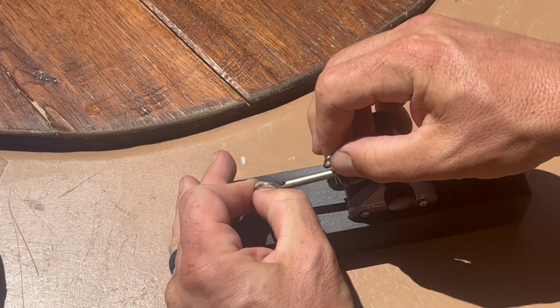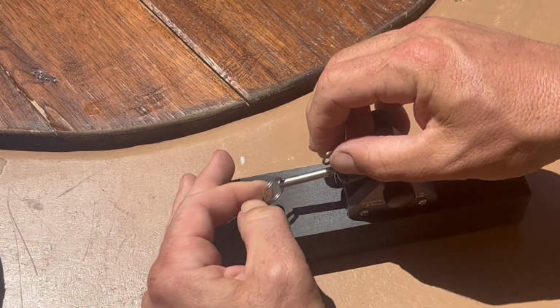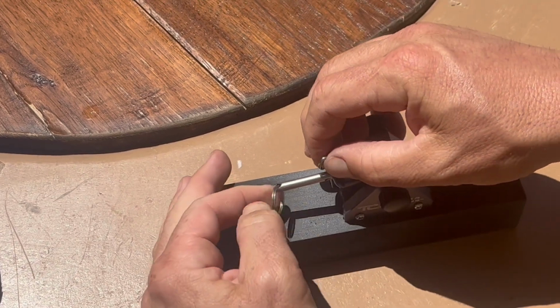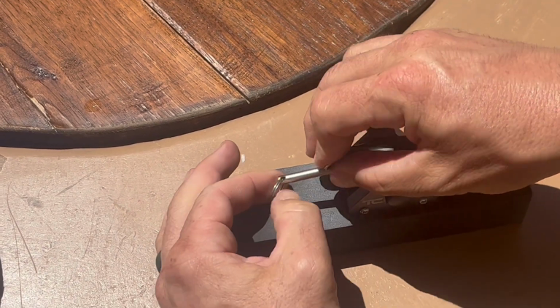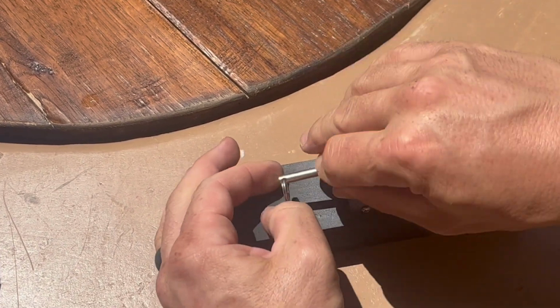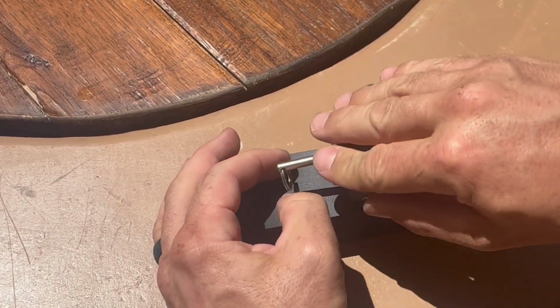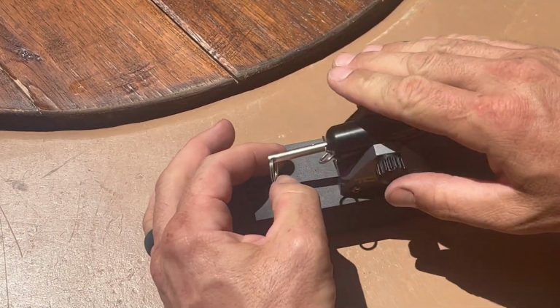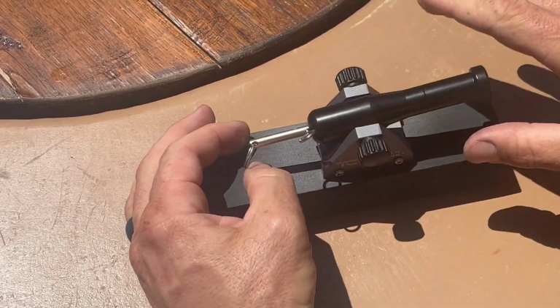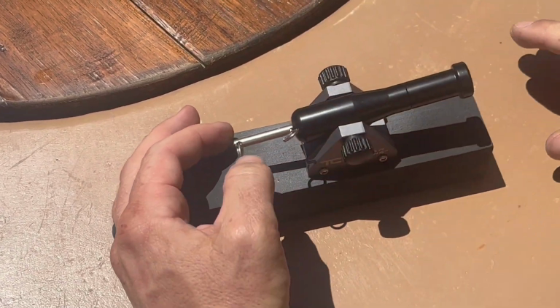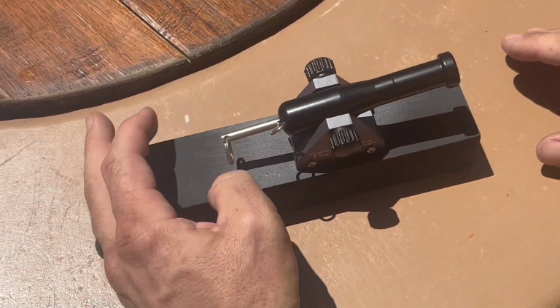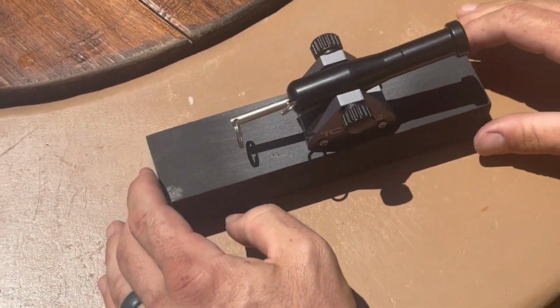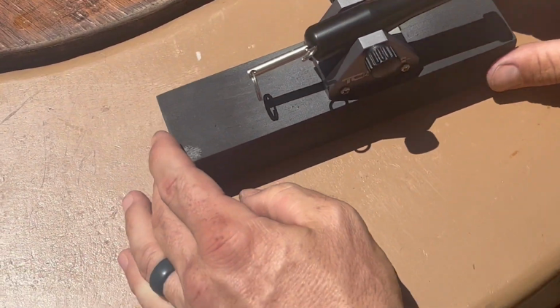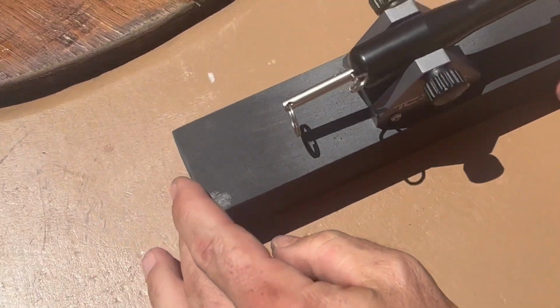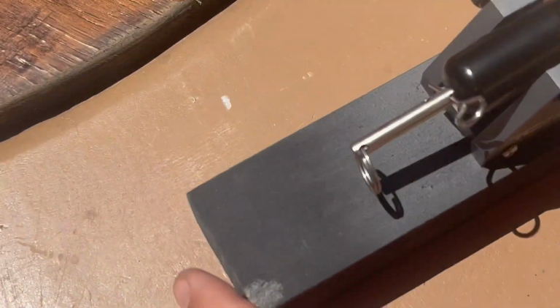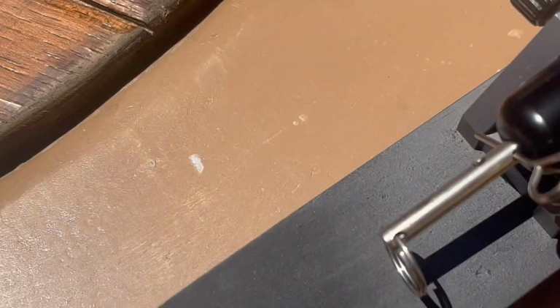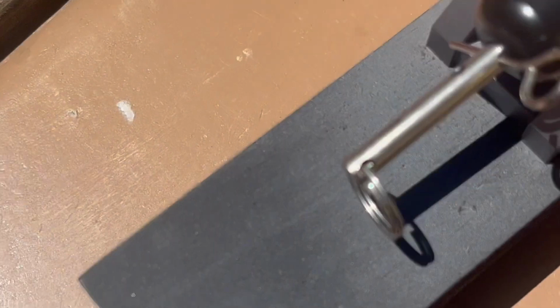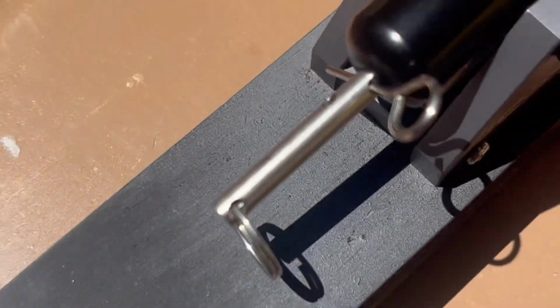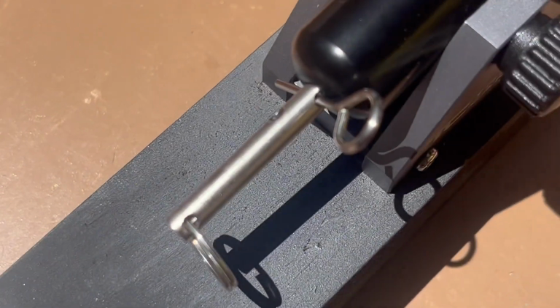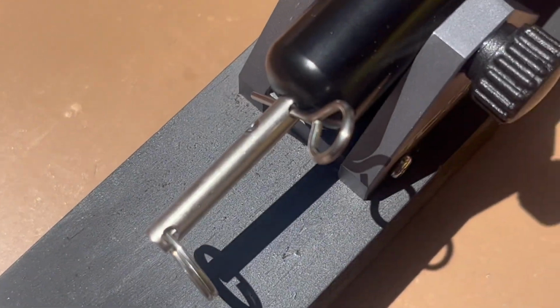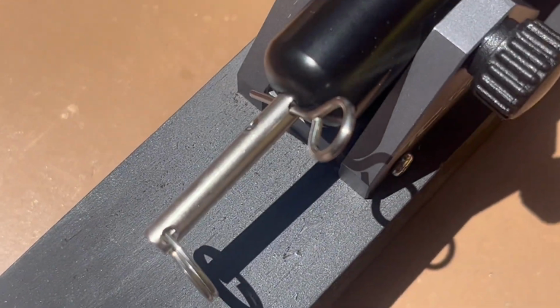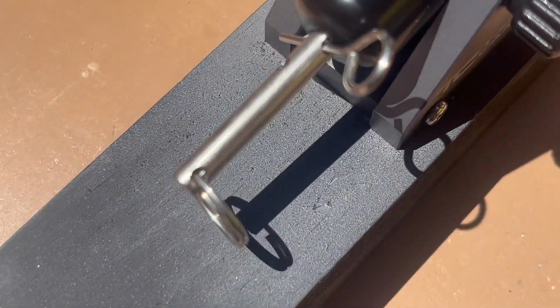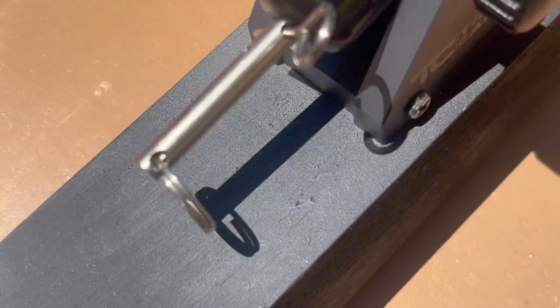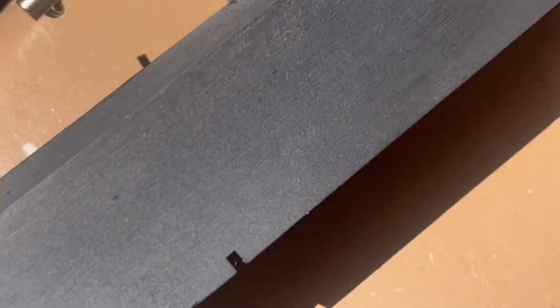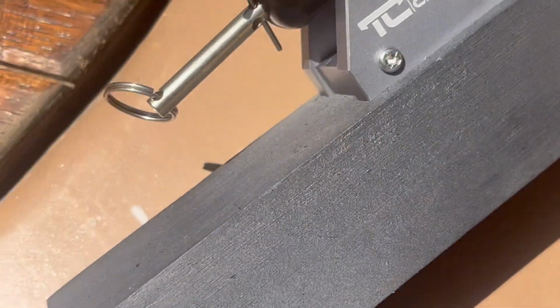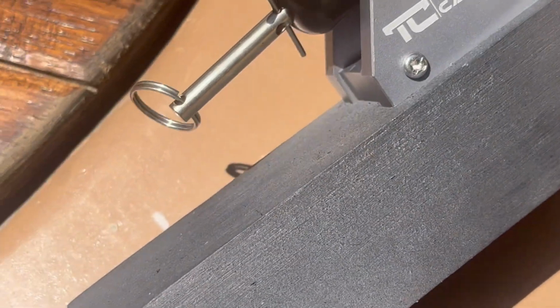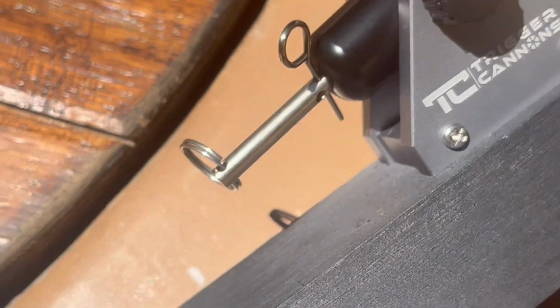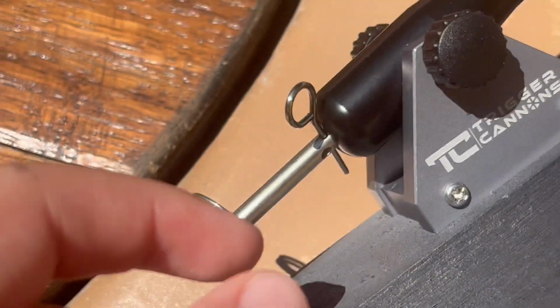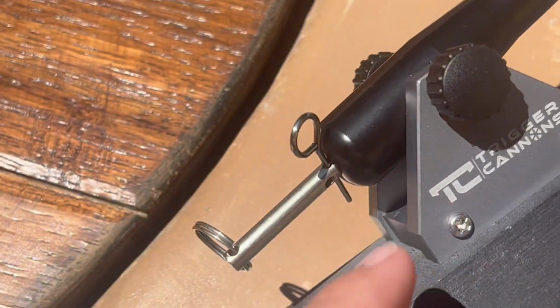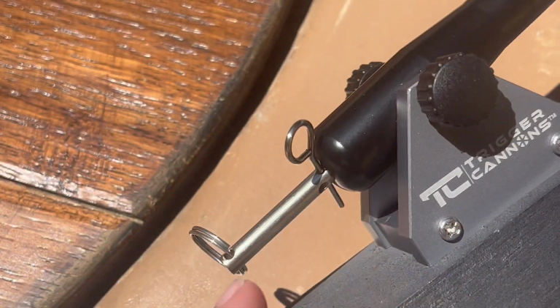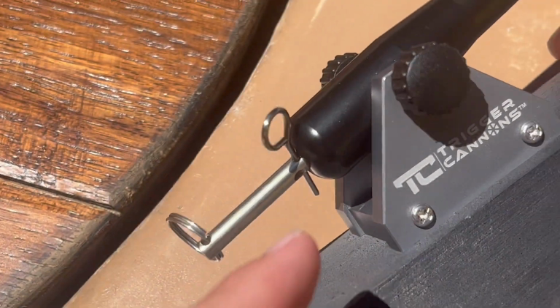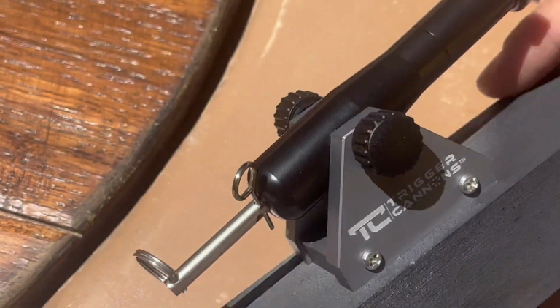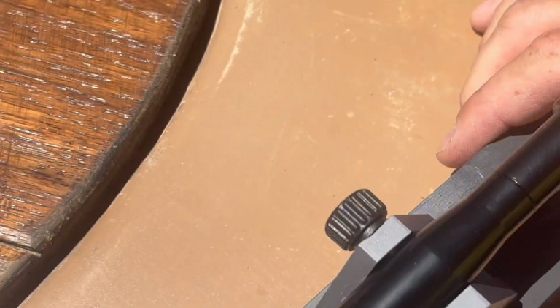Pull back the keychain-looking part and then you add the pin. Pull out that pin and it fires.